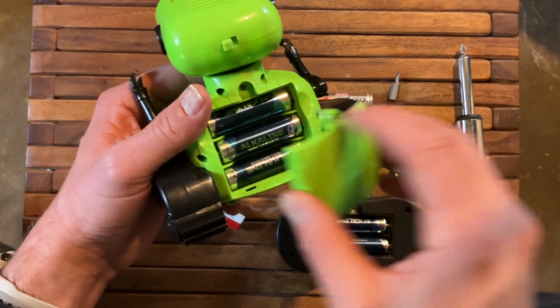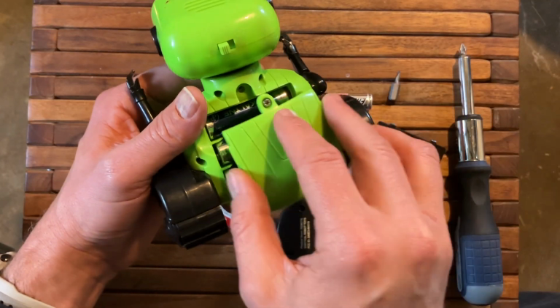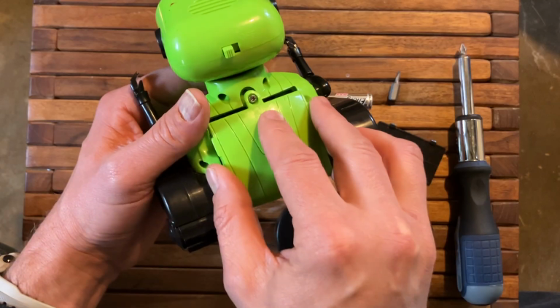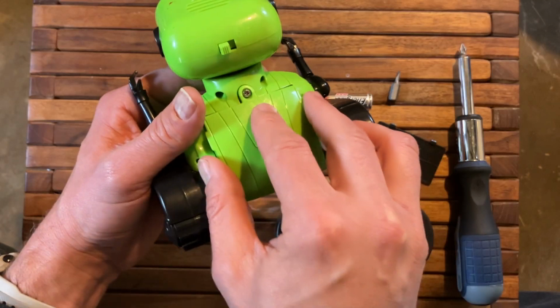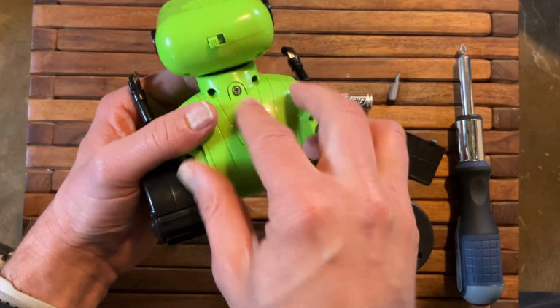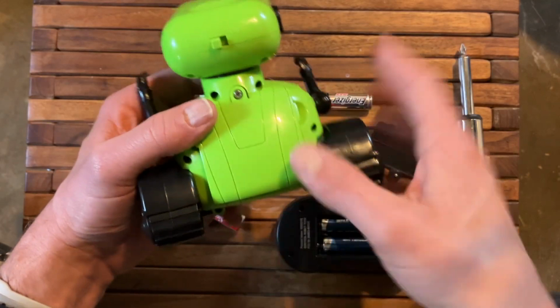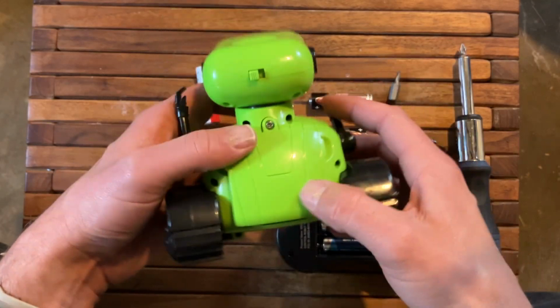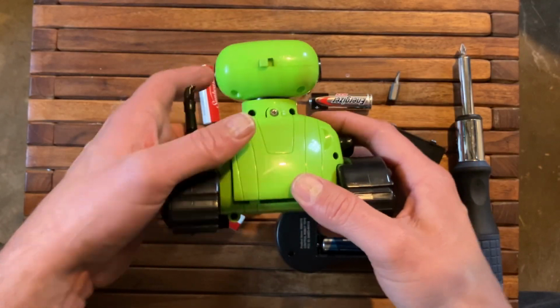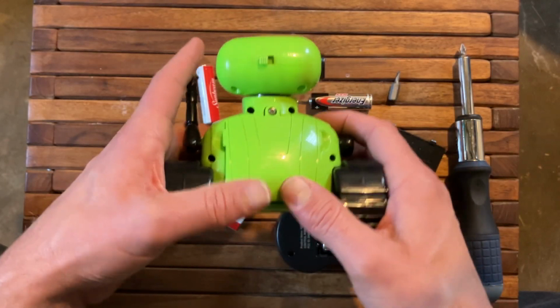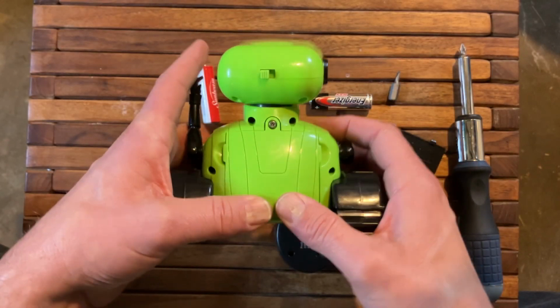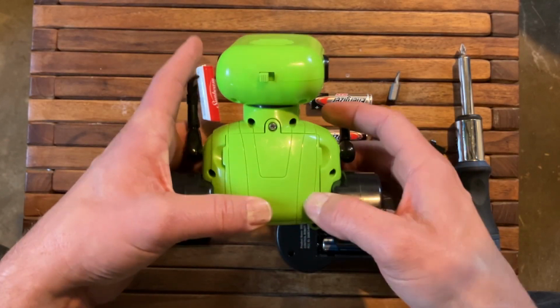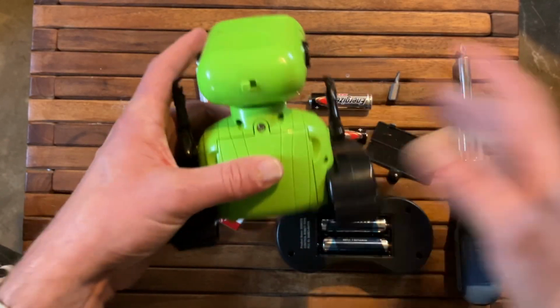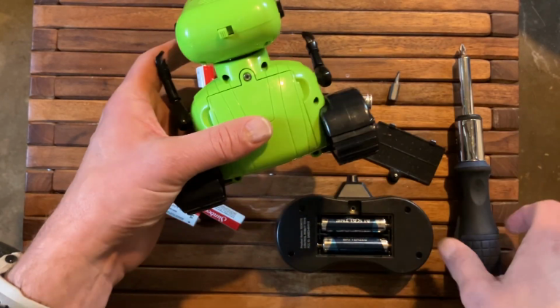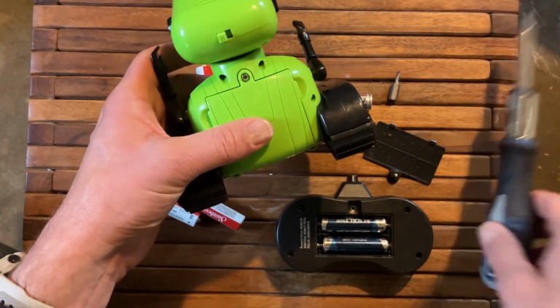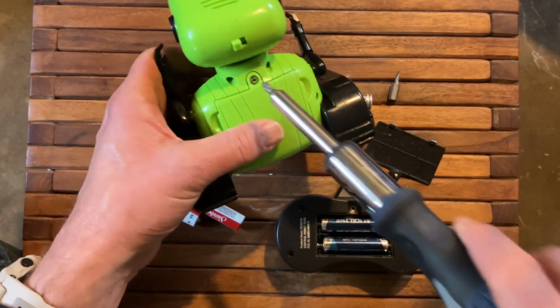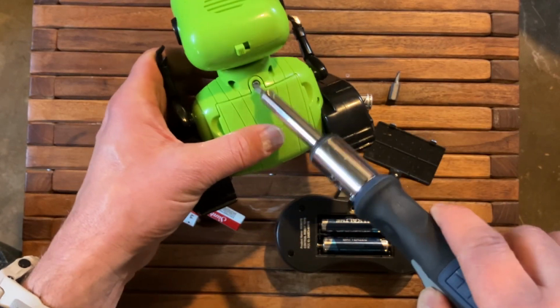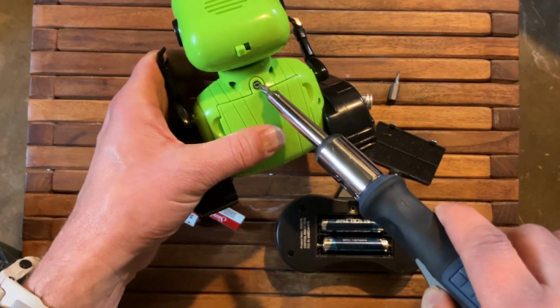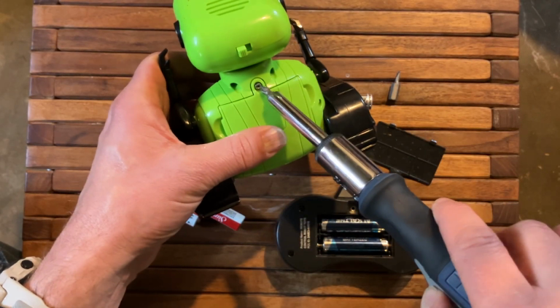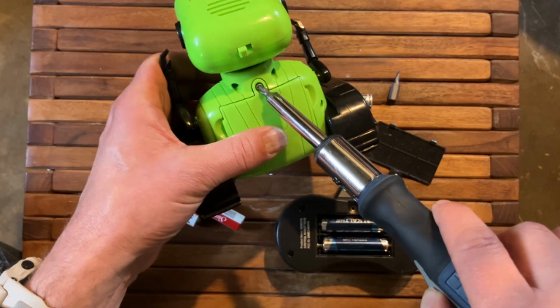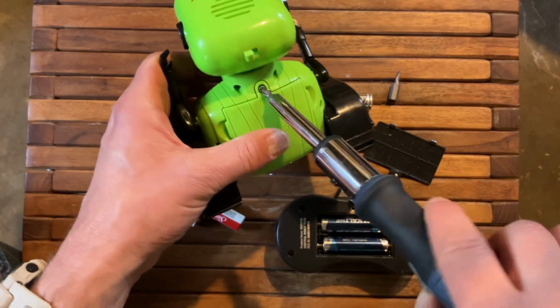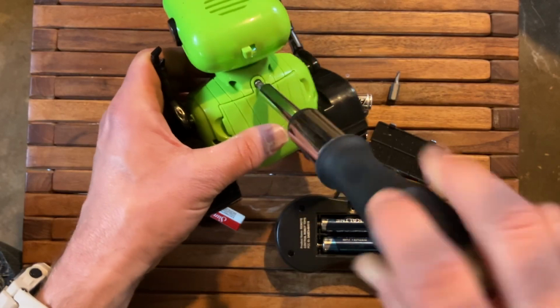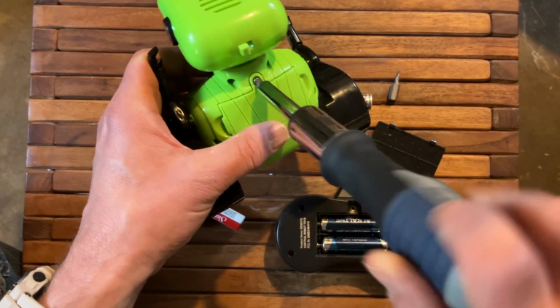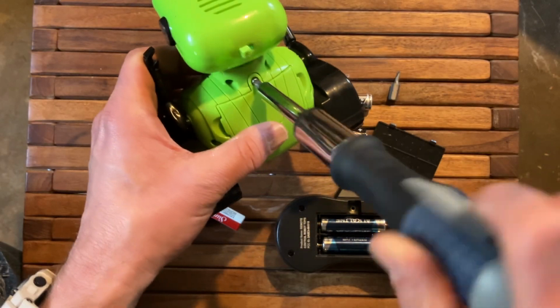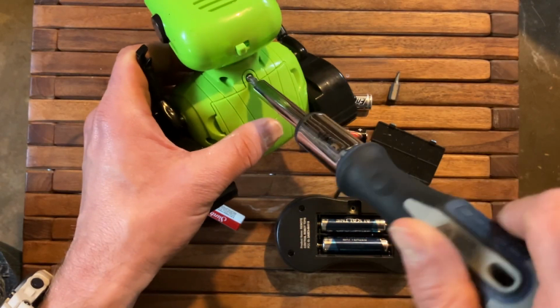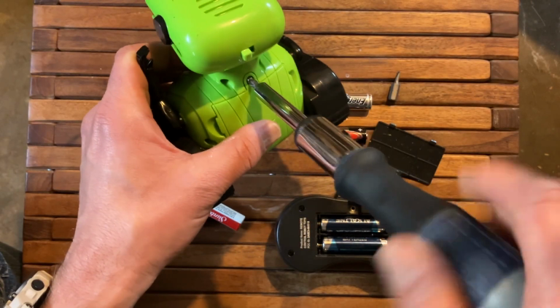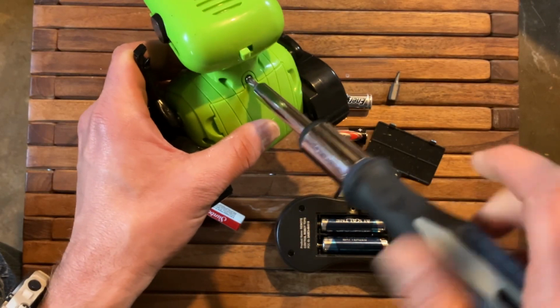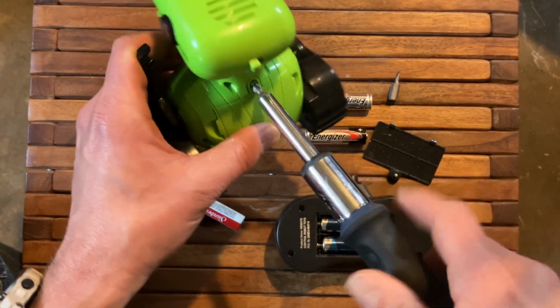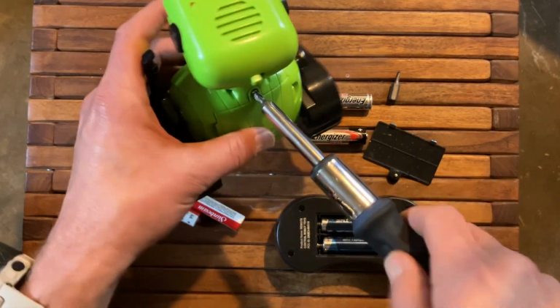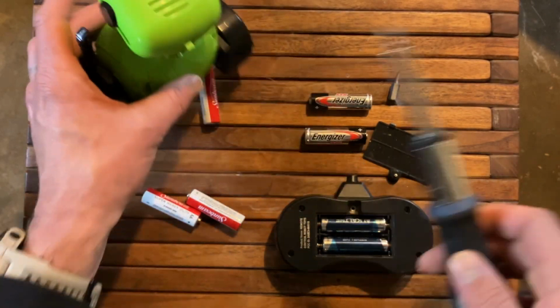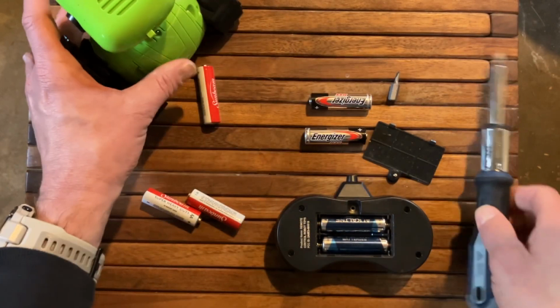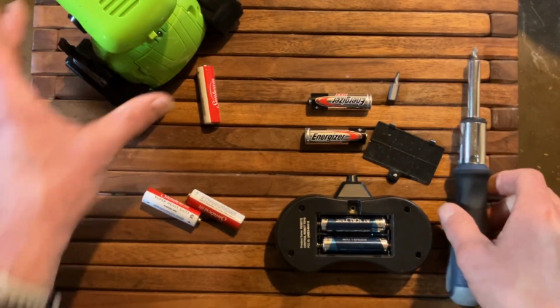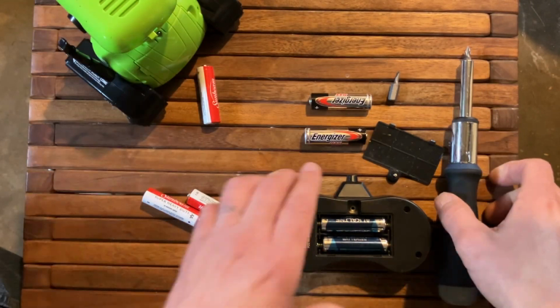Just put that screw right back into the hole there and it pops back into place. Tighten that screw back down and that's good to go.